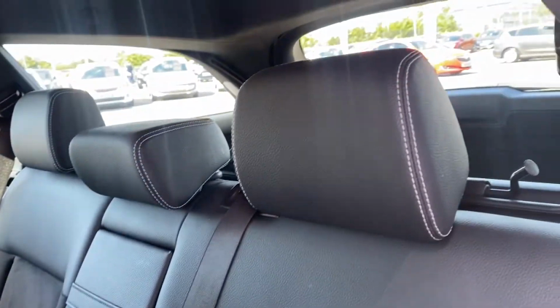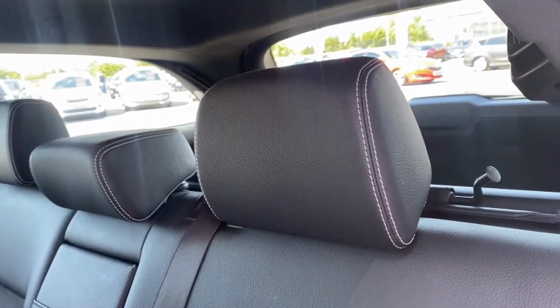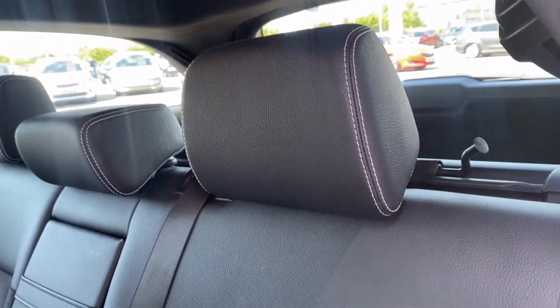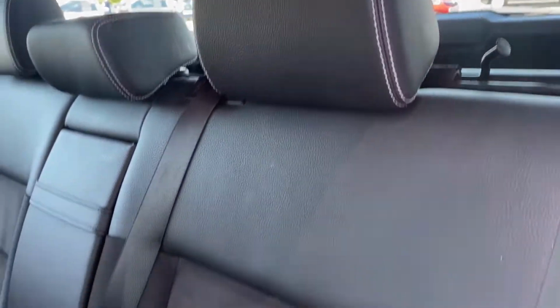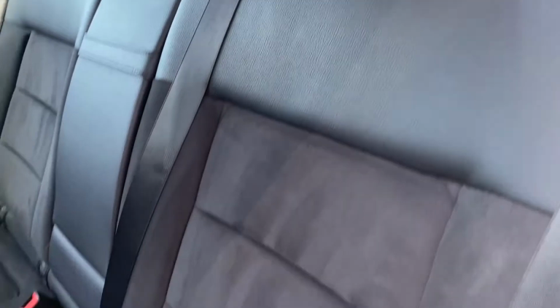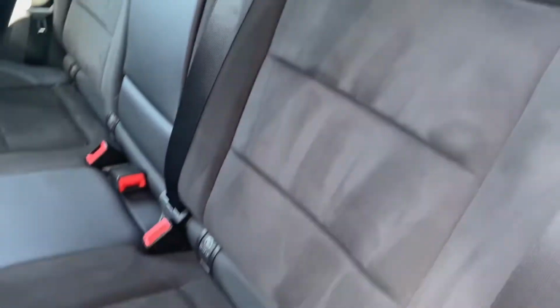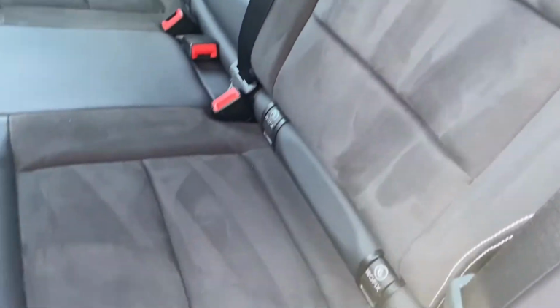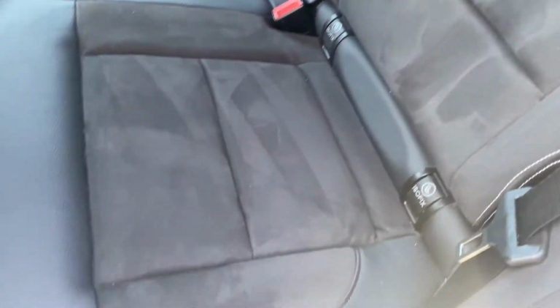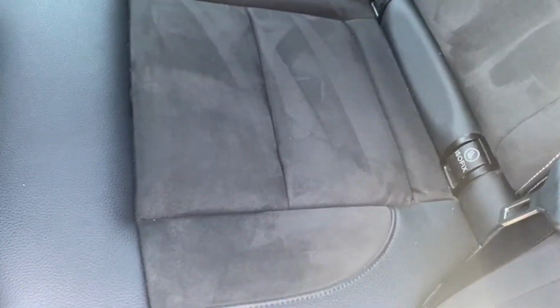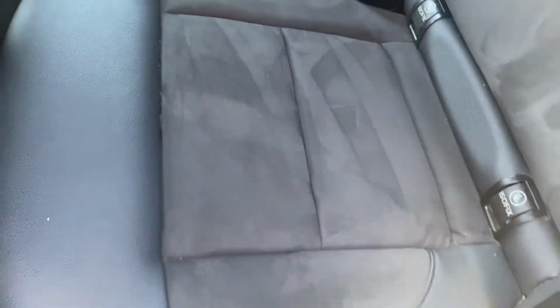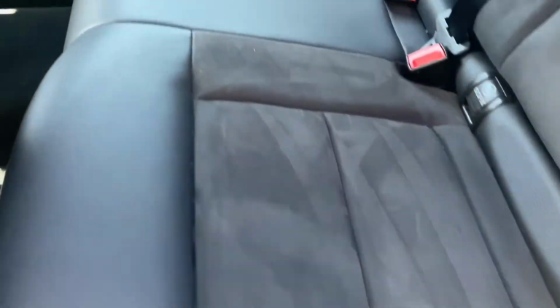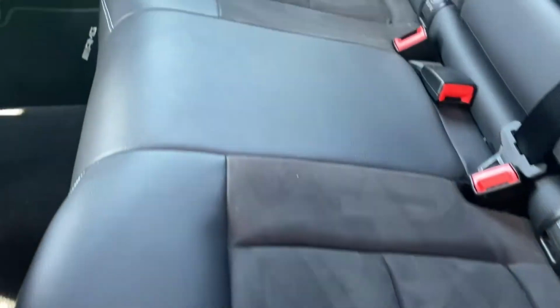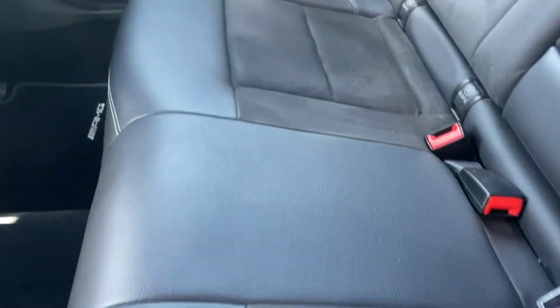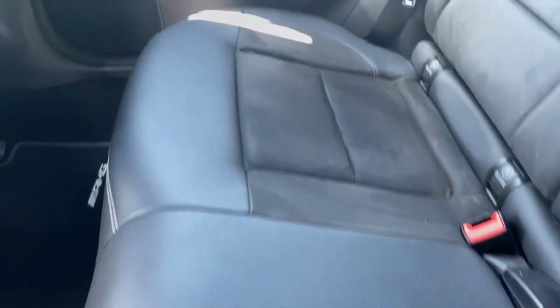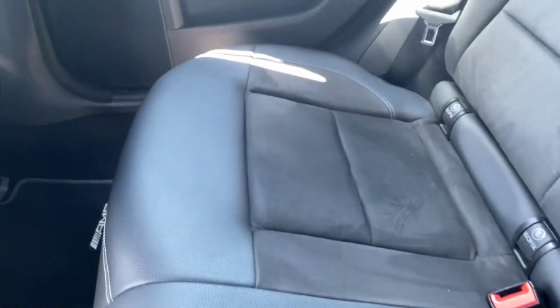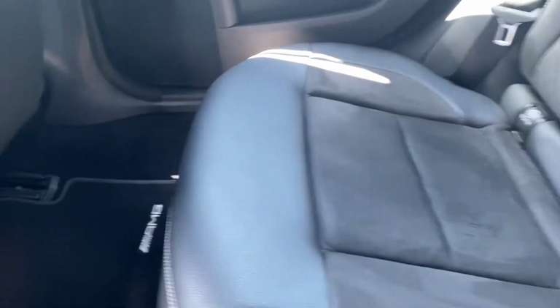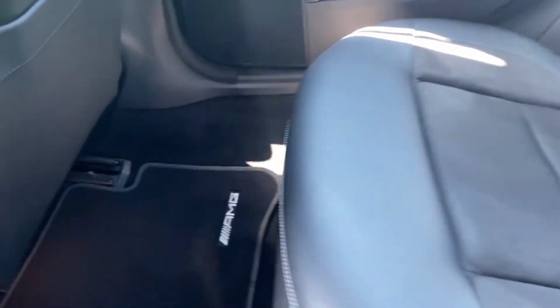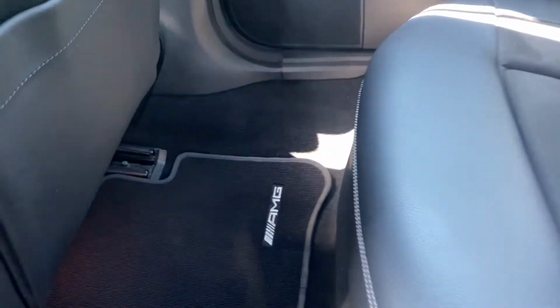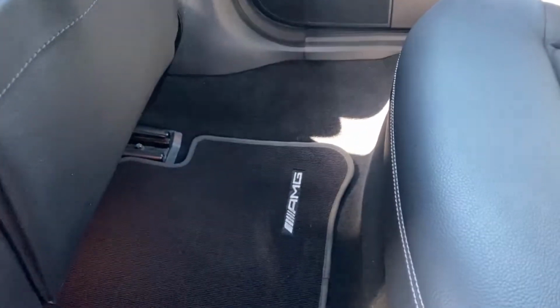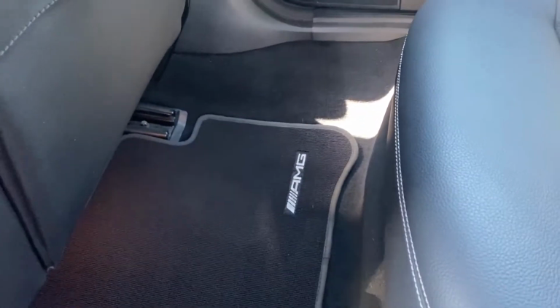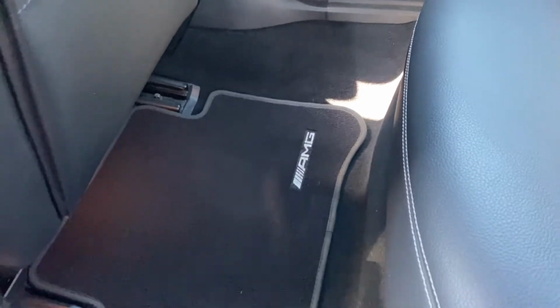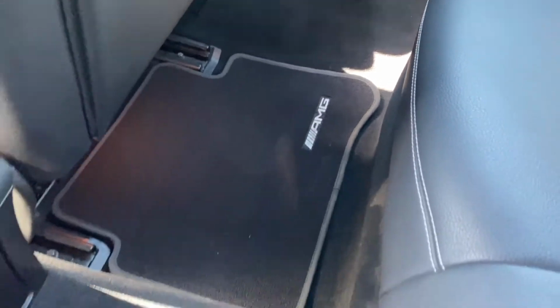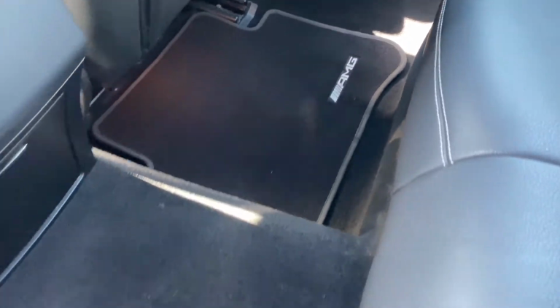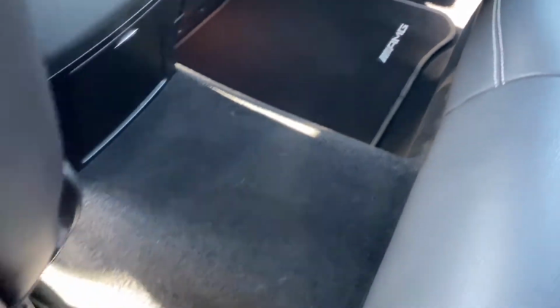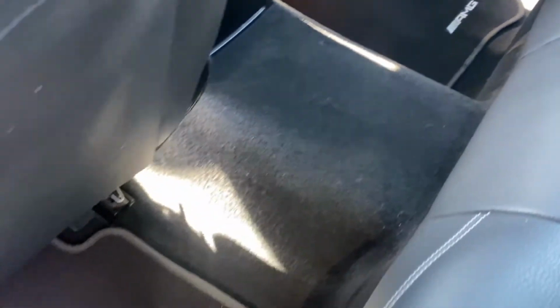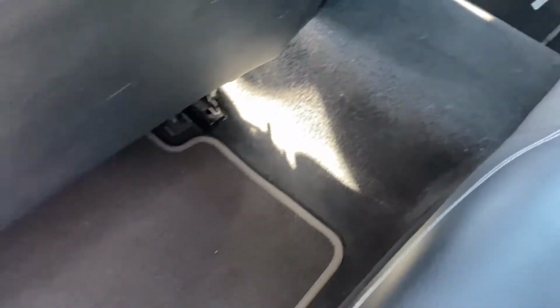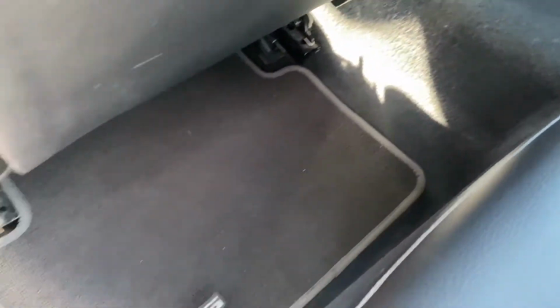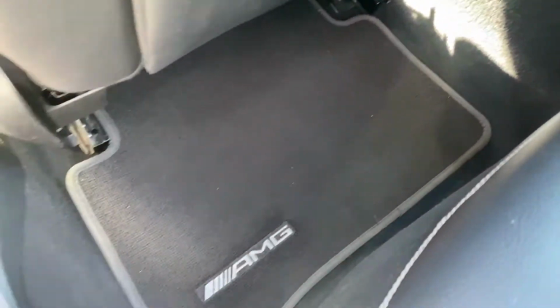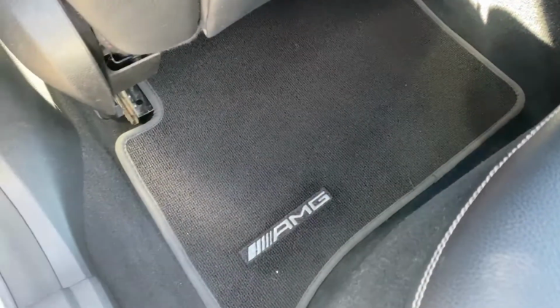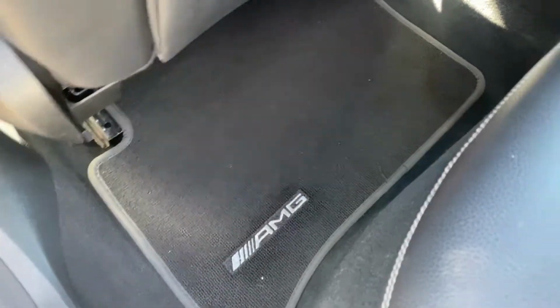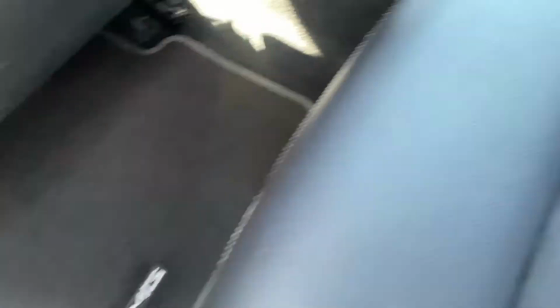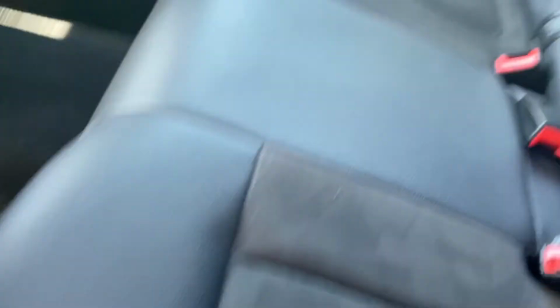Inside the back, the seats look like they've never been sat in, with that part leather looking in very, very good condition, and the carpets being nice and clean and tidy.